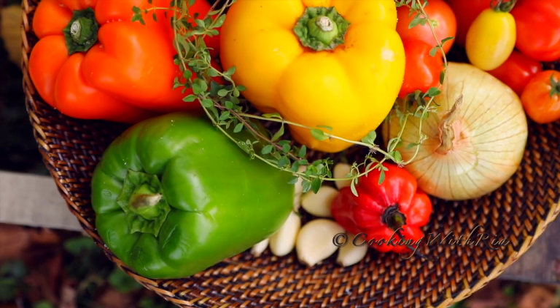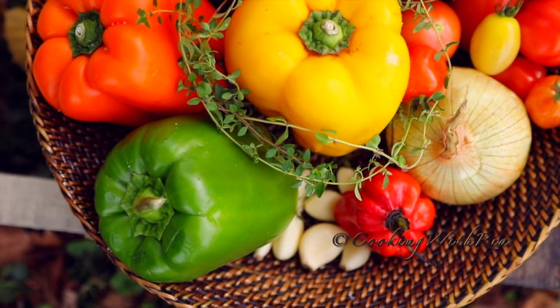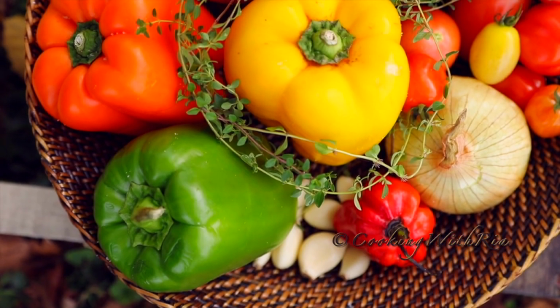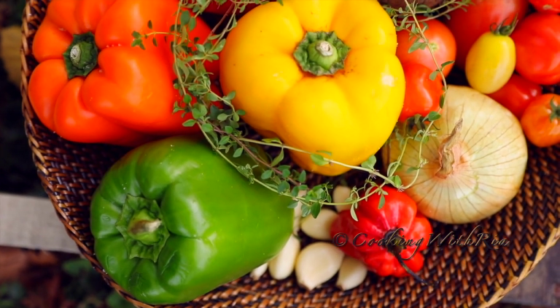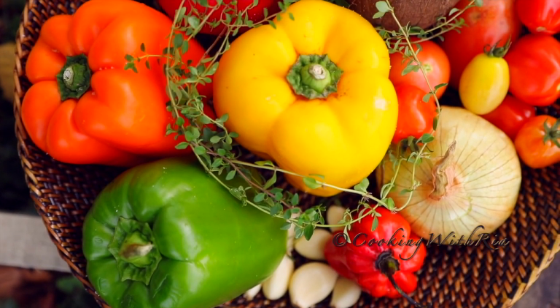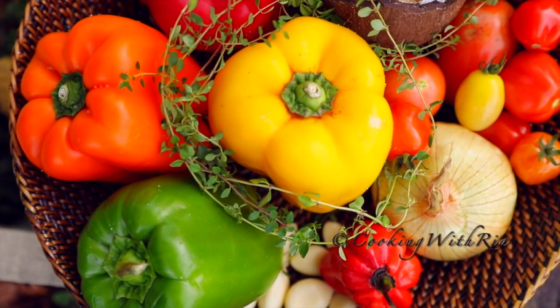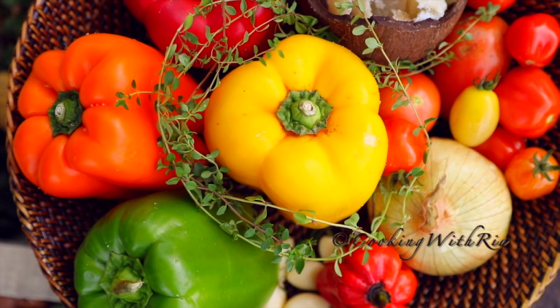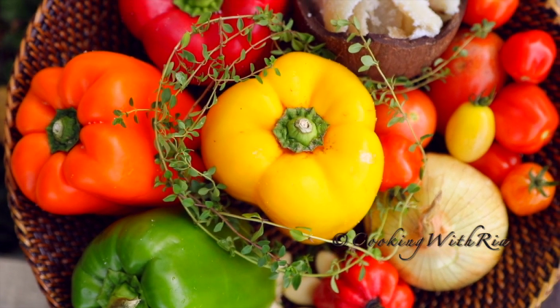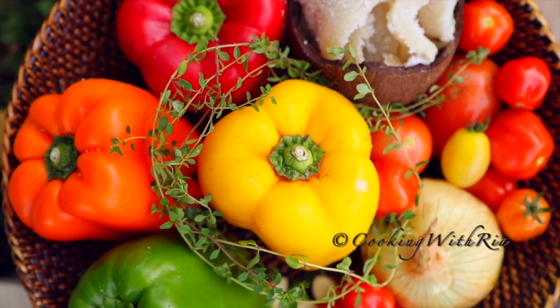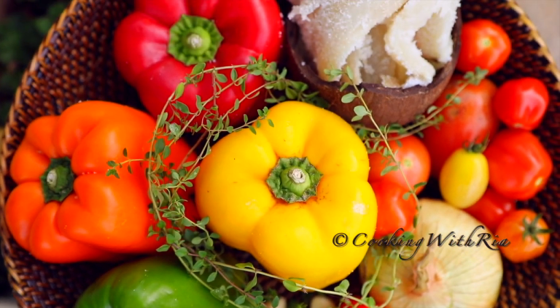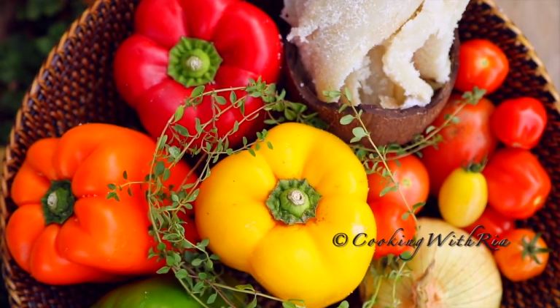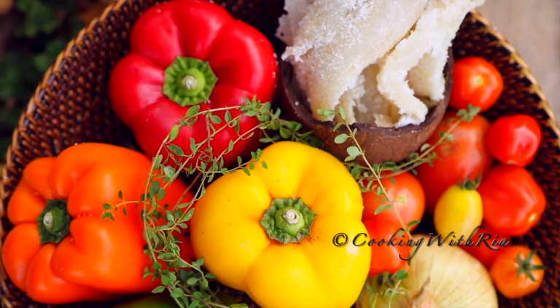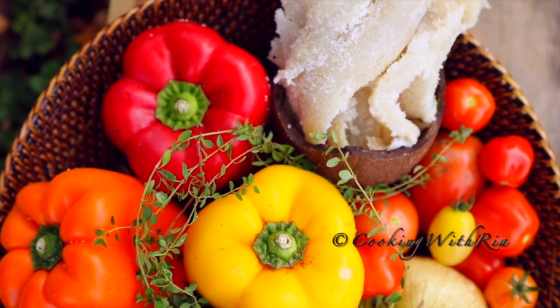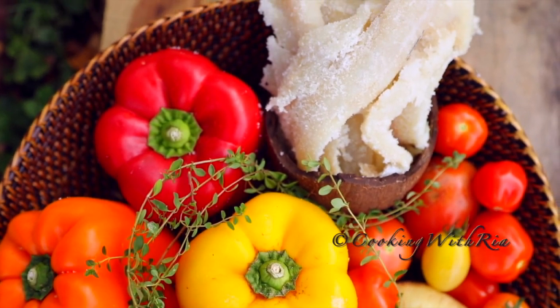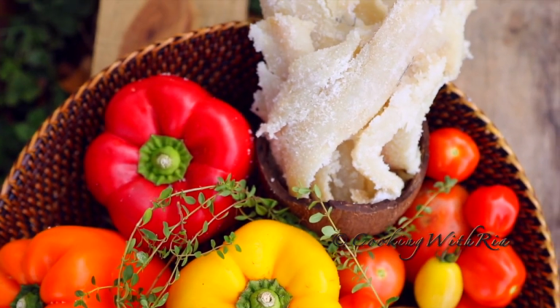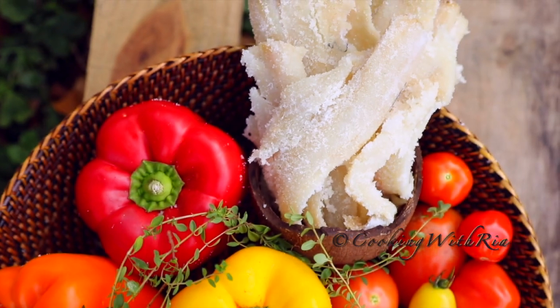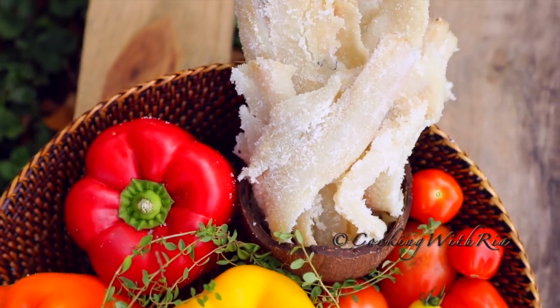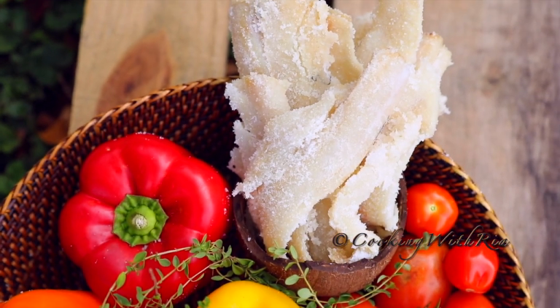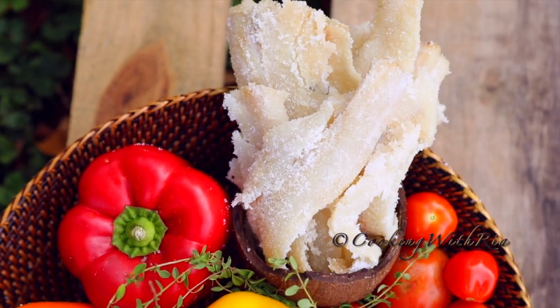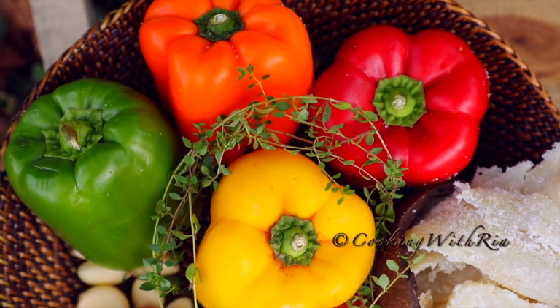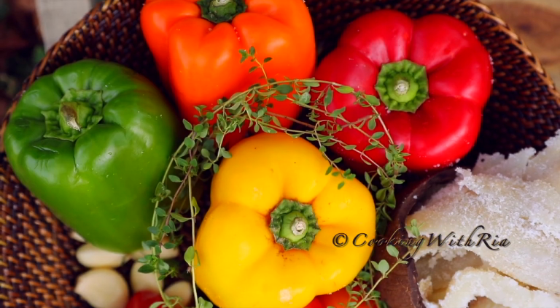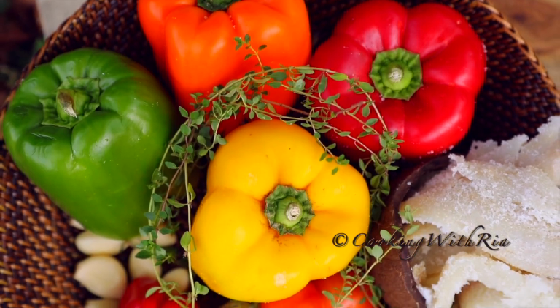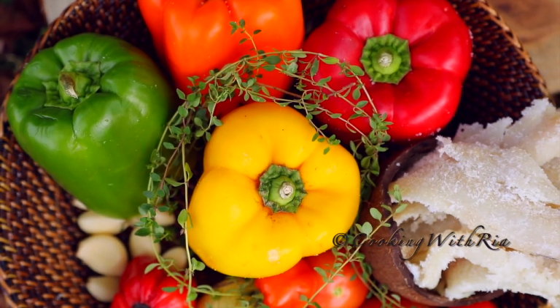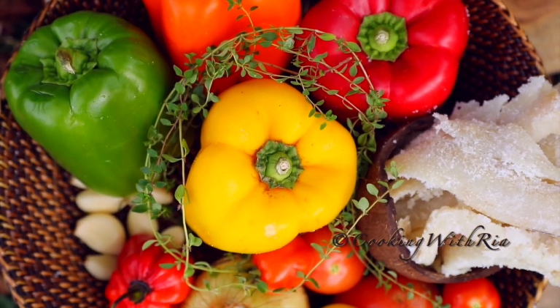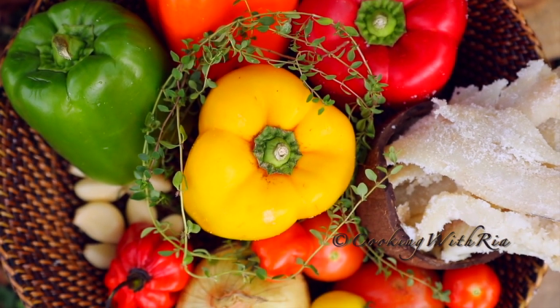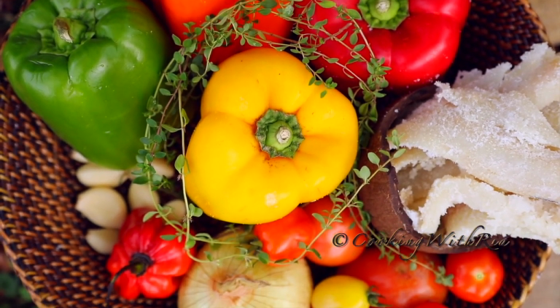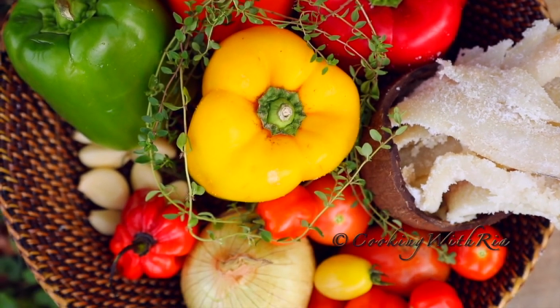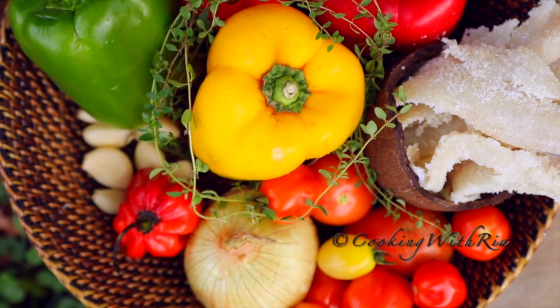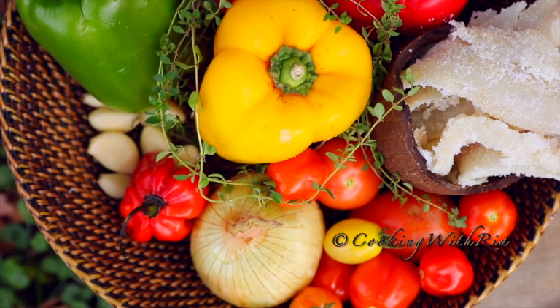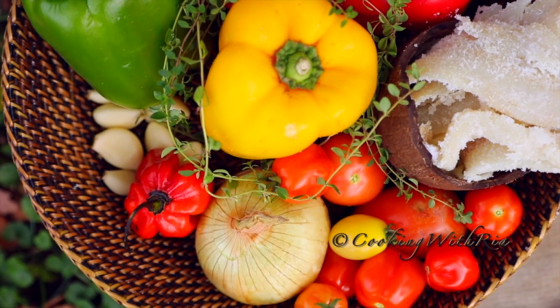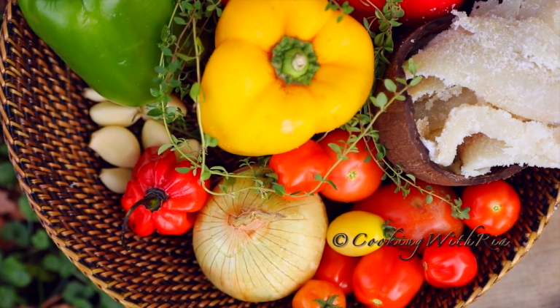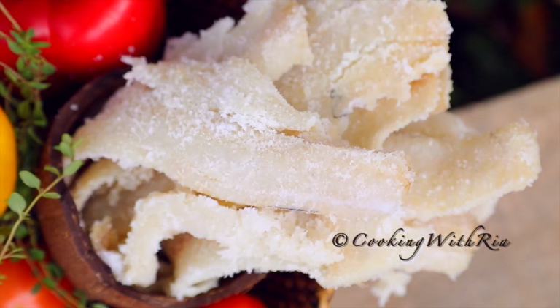To make the saltfish you can keep it basic with just onion, garlic, hot peppers and the saltfish, or you can add sweet peppers known as bell peppers, tomatoes or even okra.